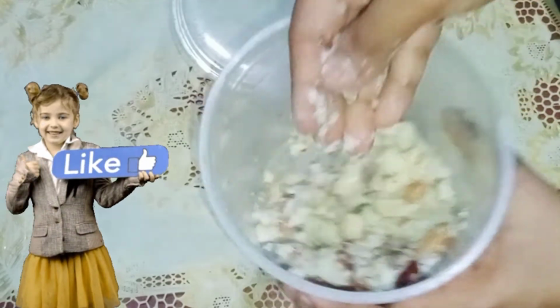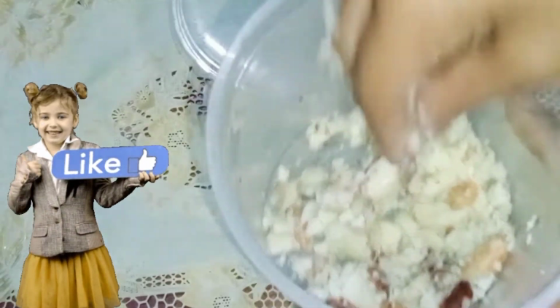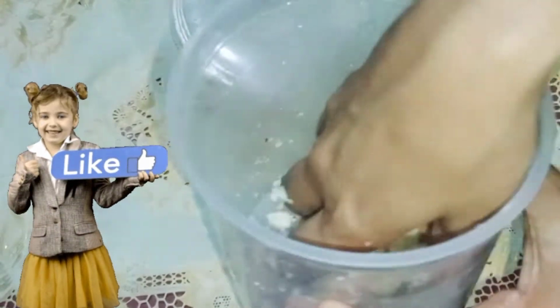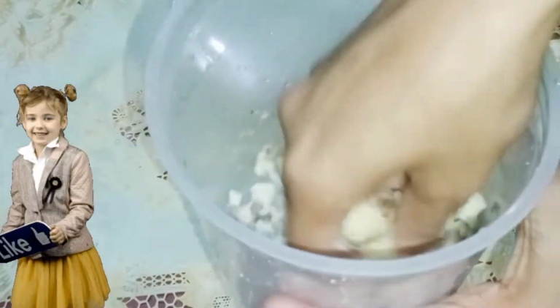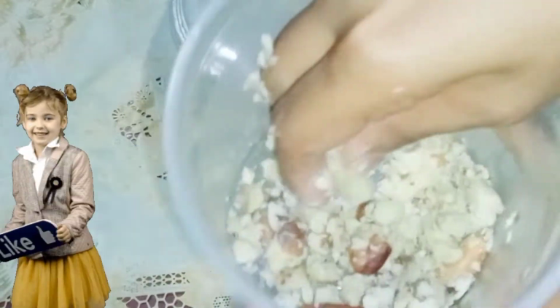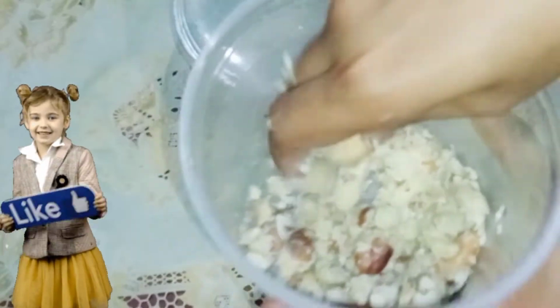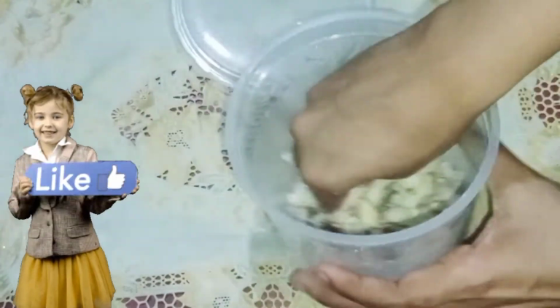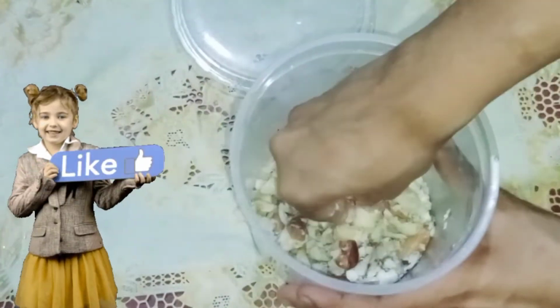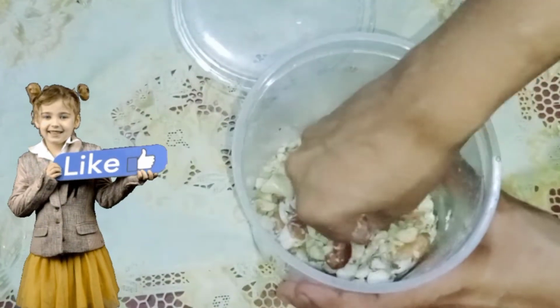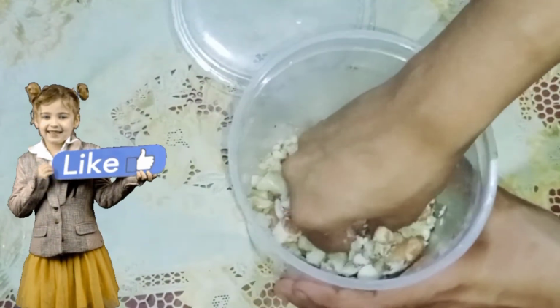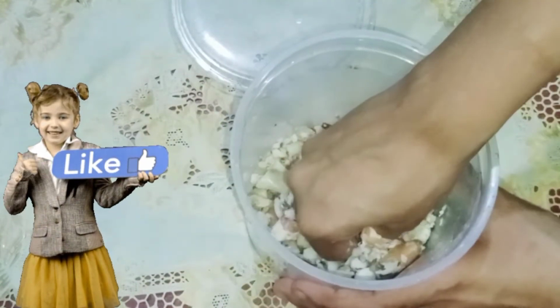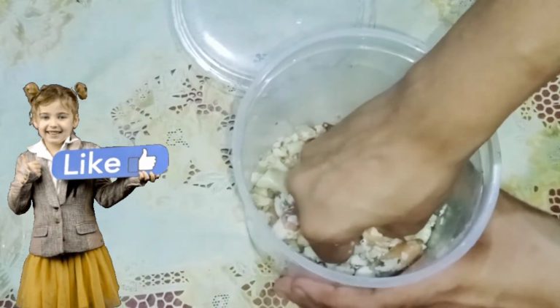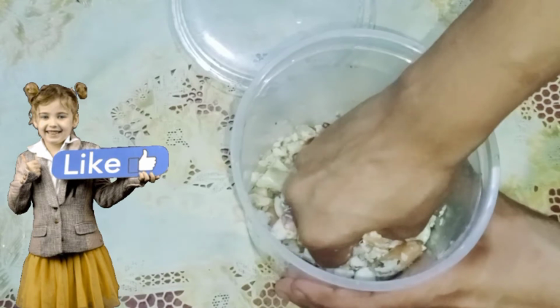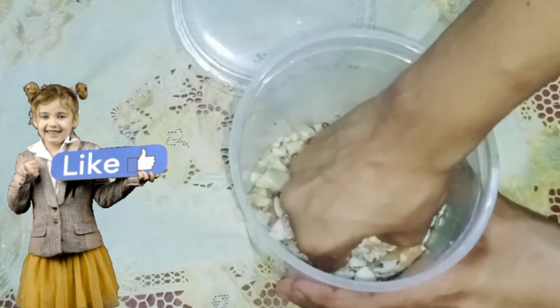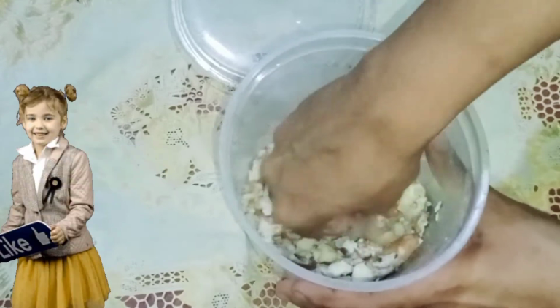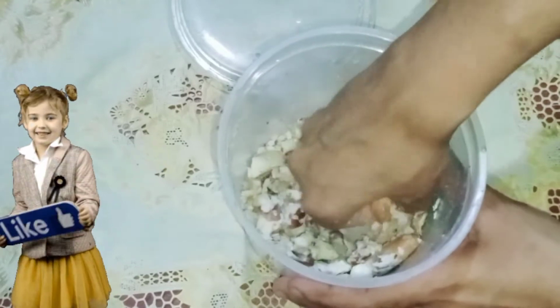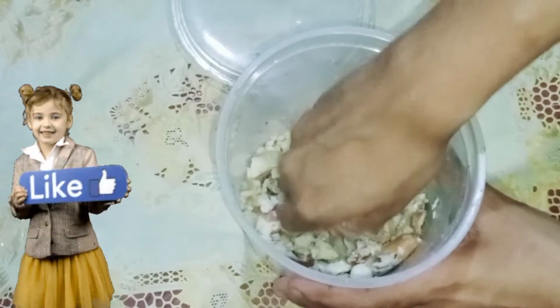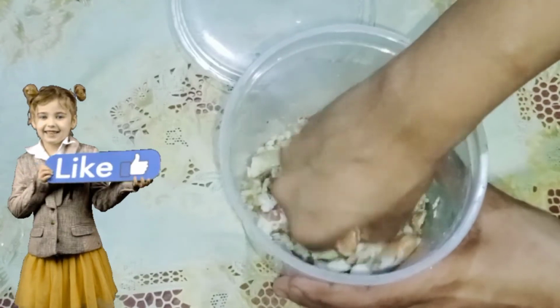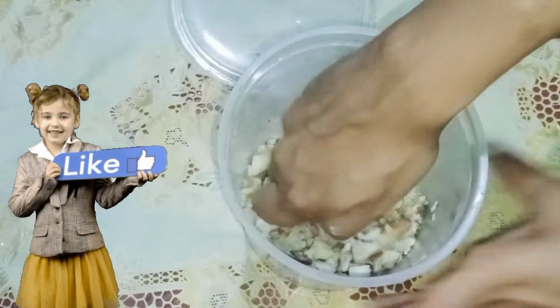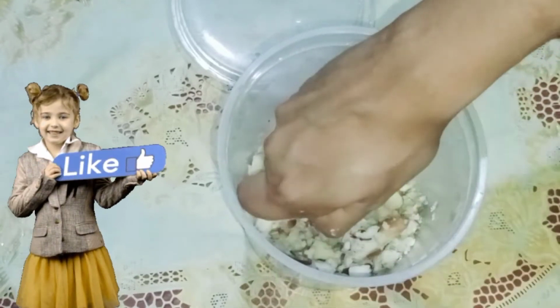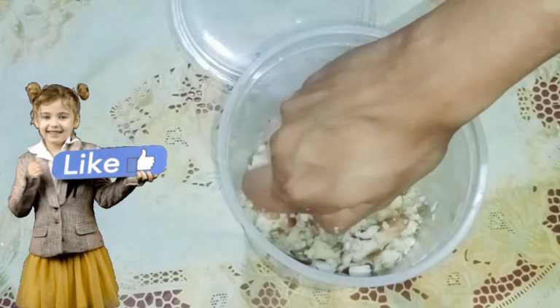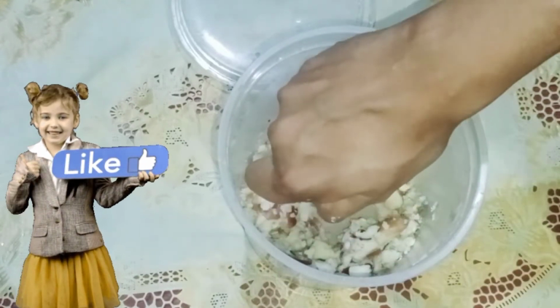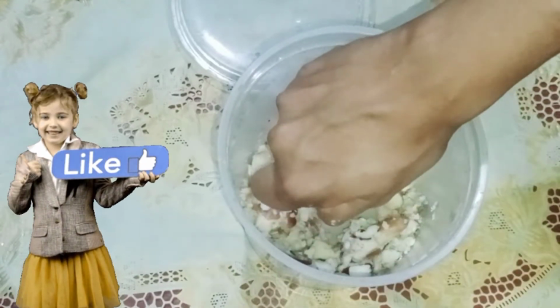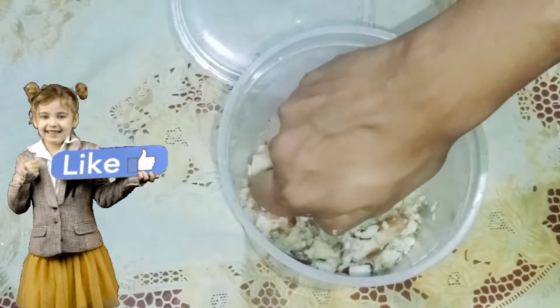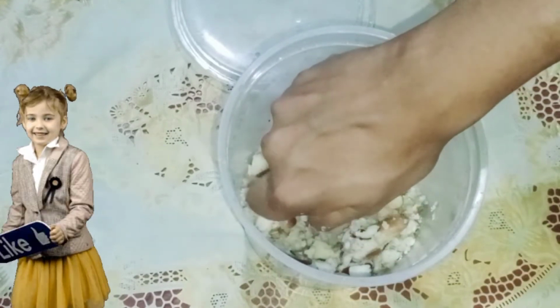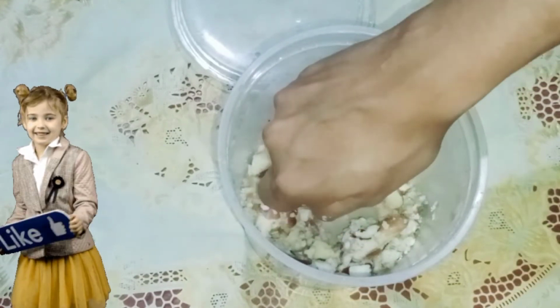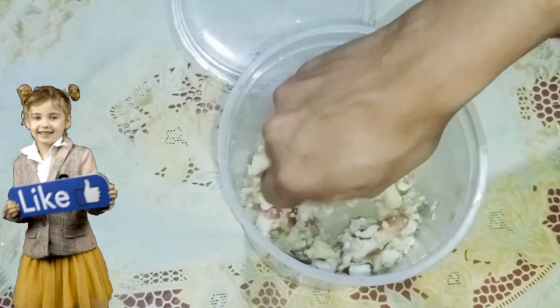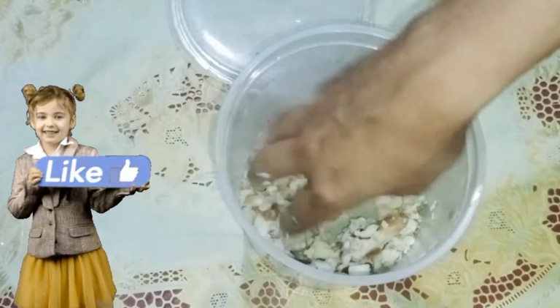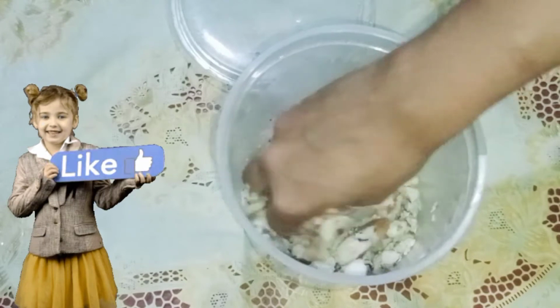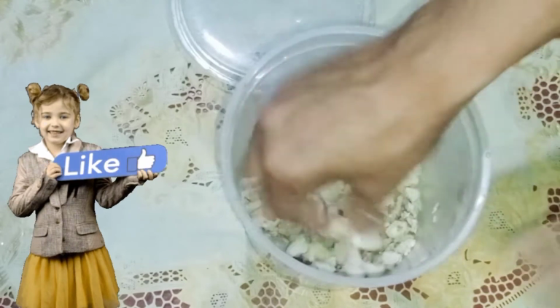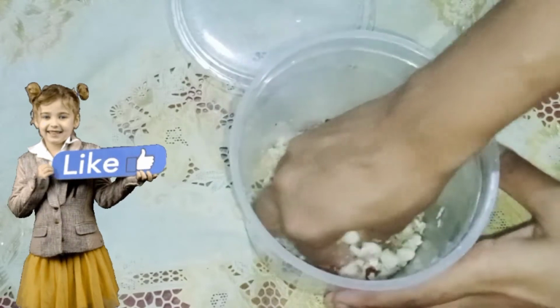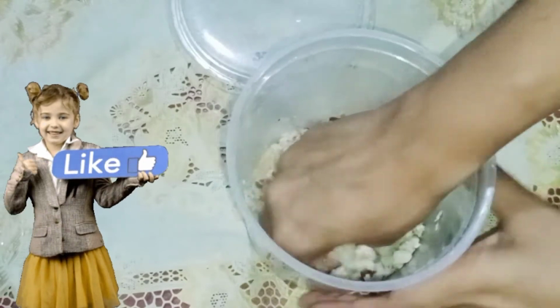We'll start with a simple recipe that you can make for kids in just a few minutes. Everything is based on jackfruit — the seed of jackfruit.